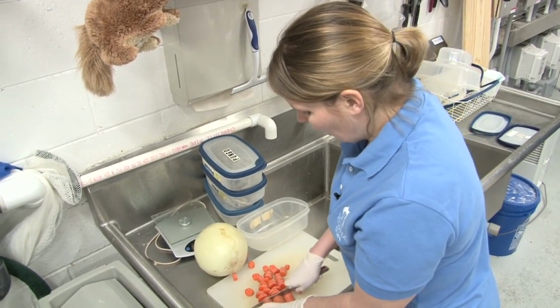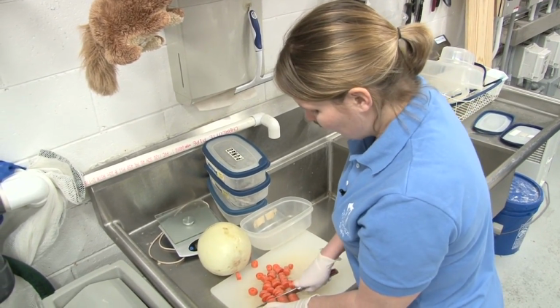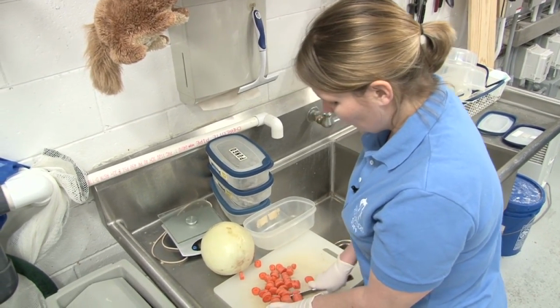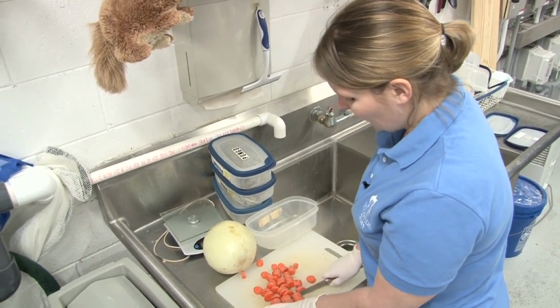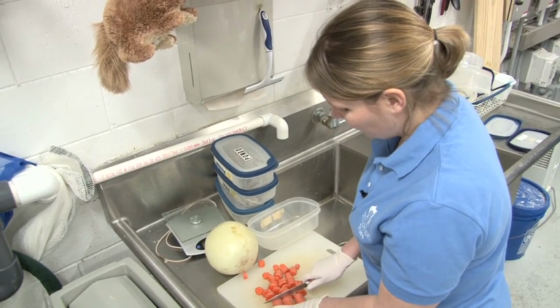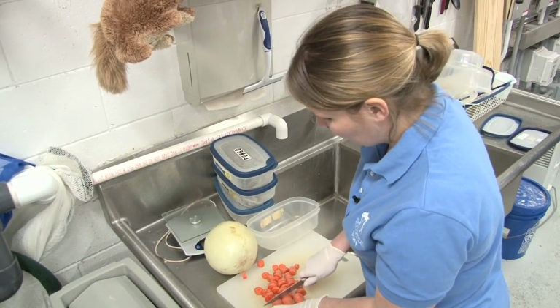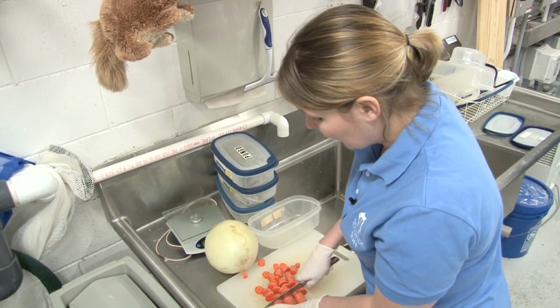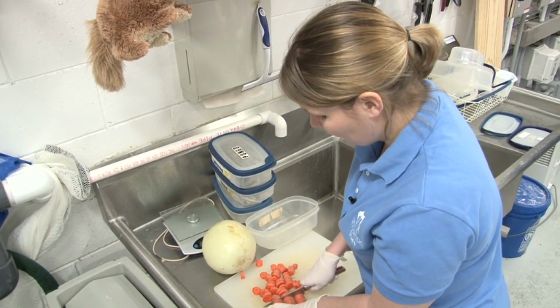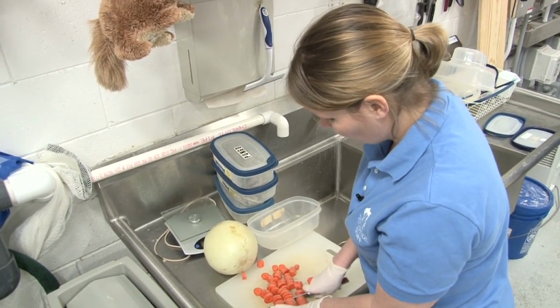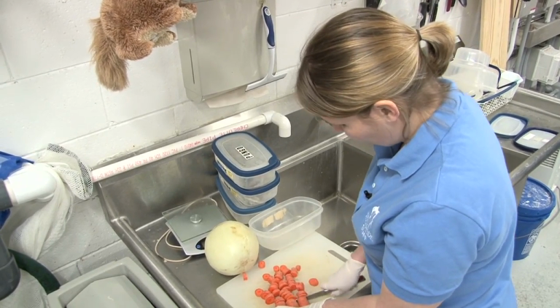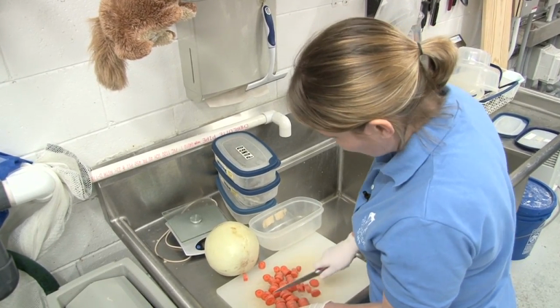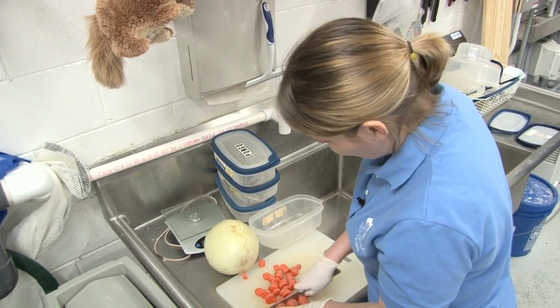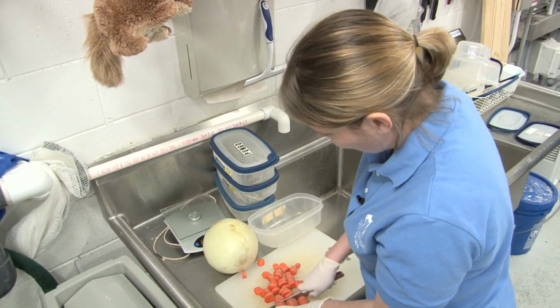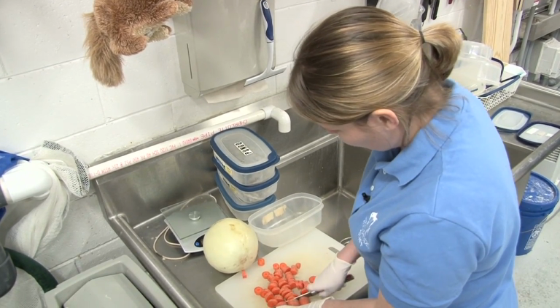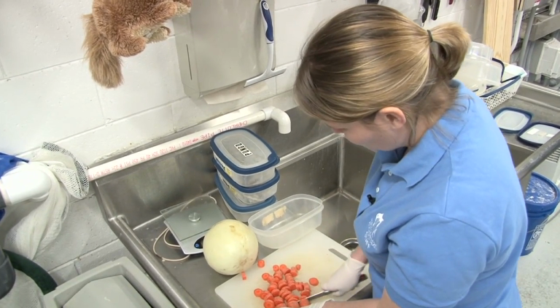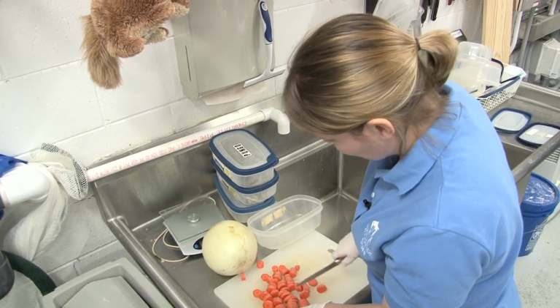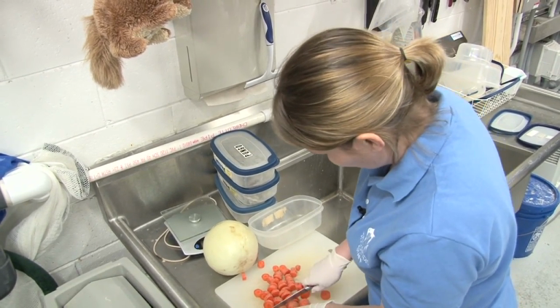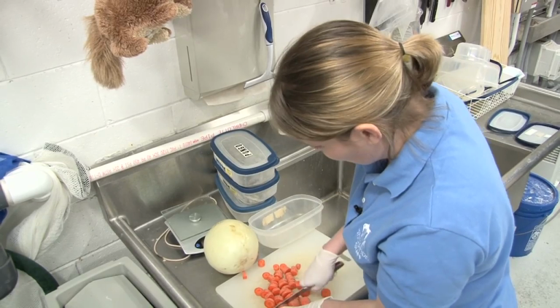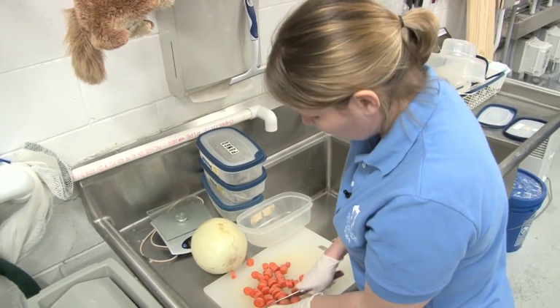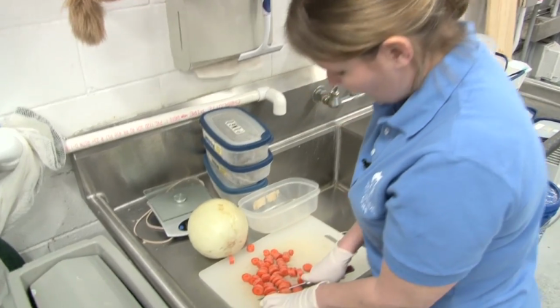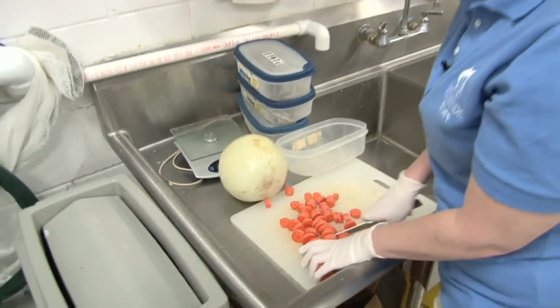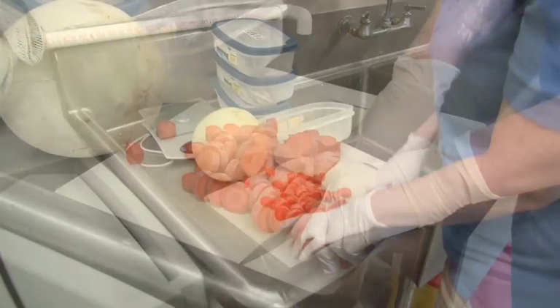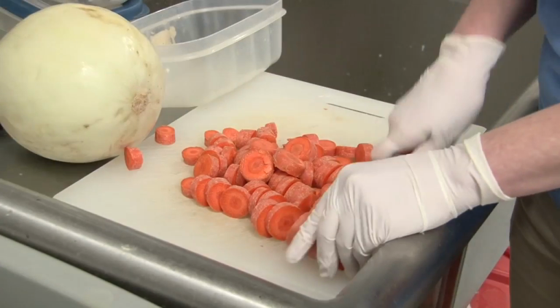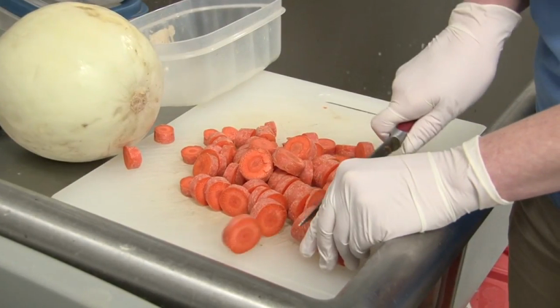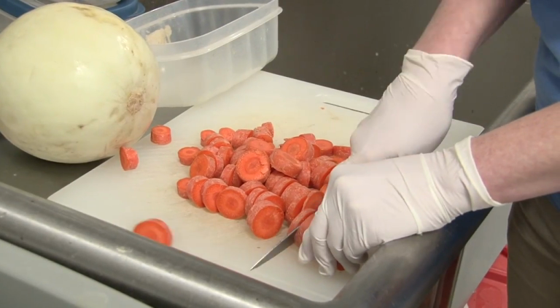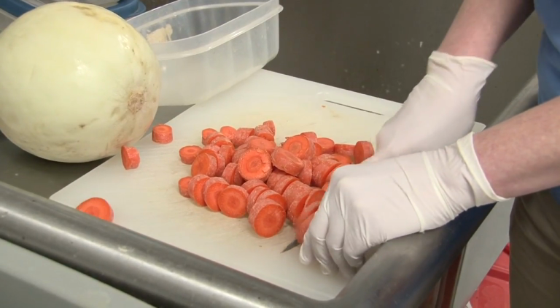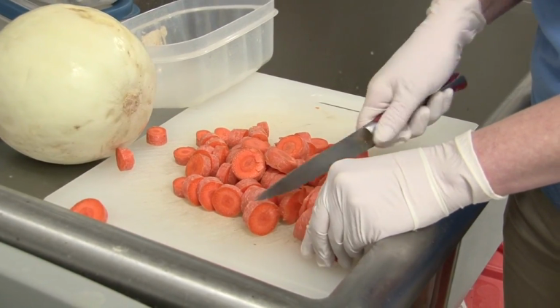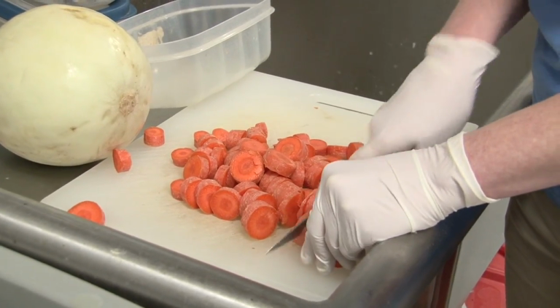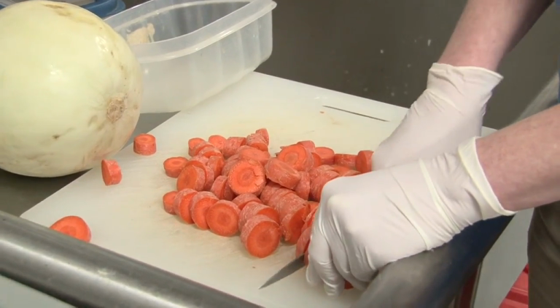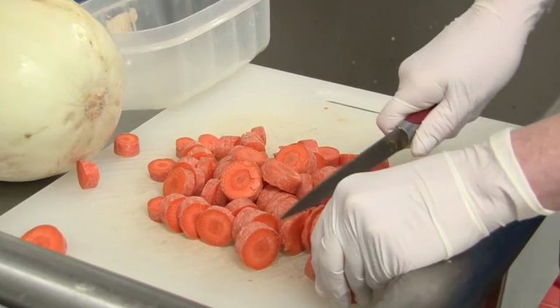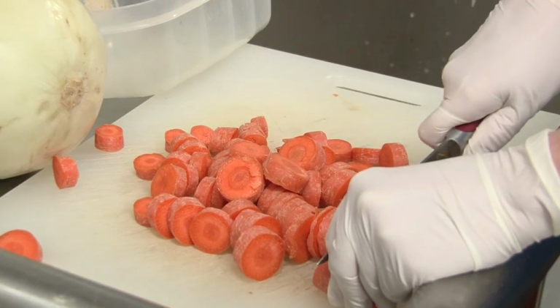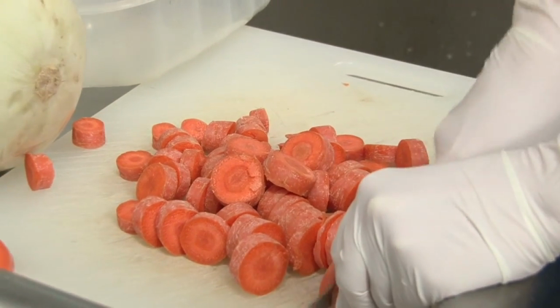Our otters are only allowed to have toys at night when we don't have visitors. All their enrichment during the day is natural enrichment, but at night we can put out toys that simulate natural enrichment but are actually non-natural objects.